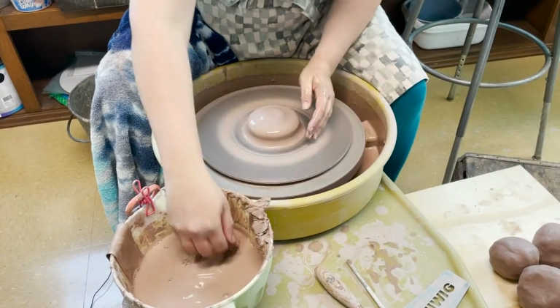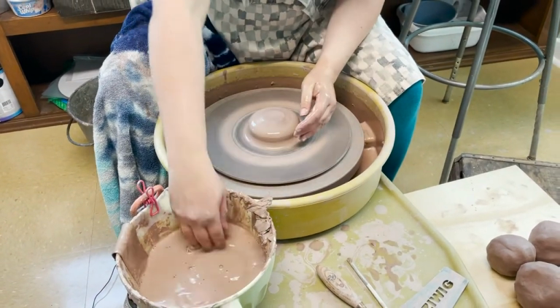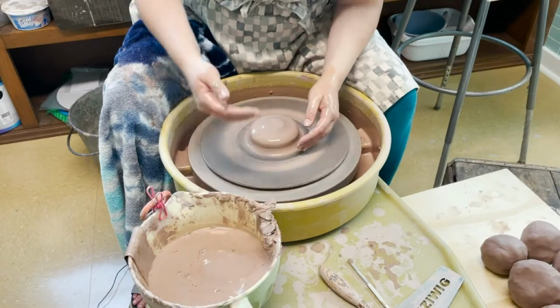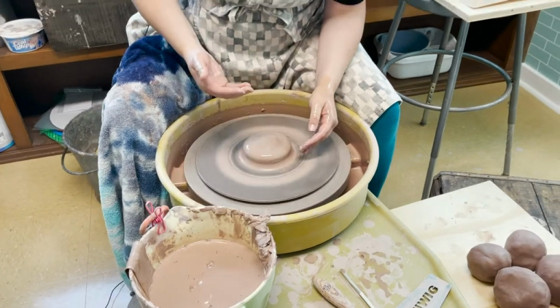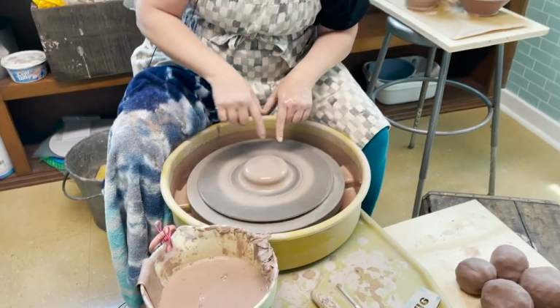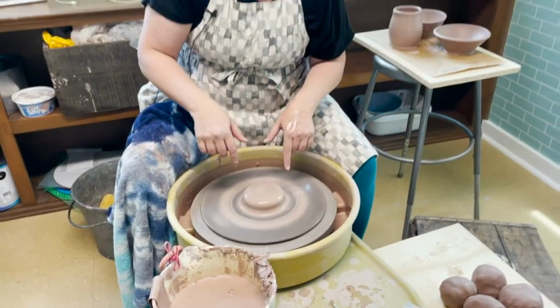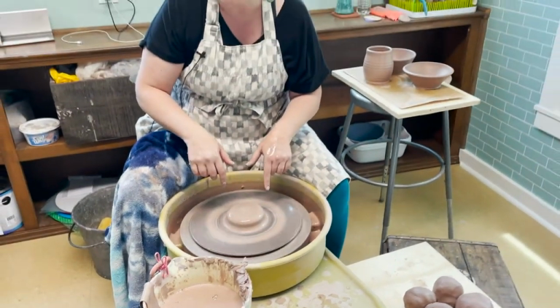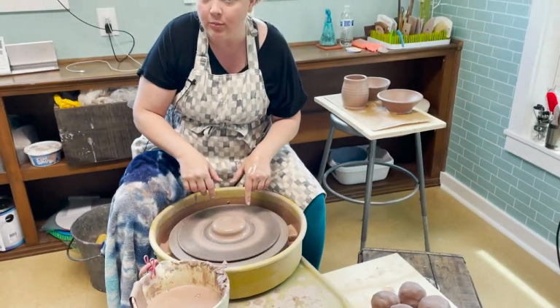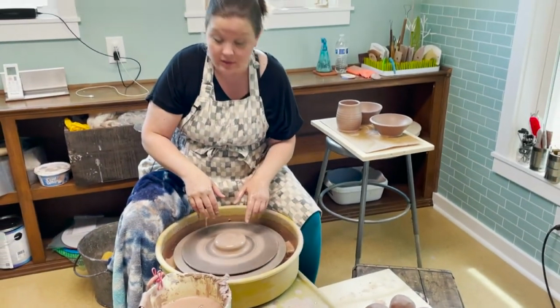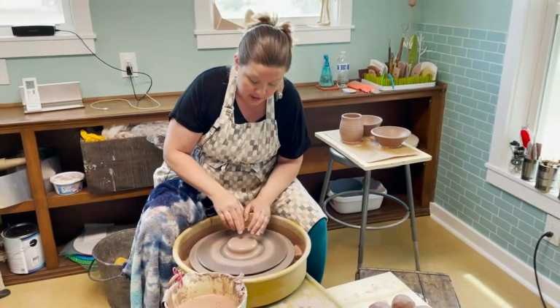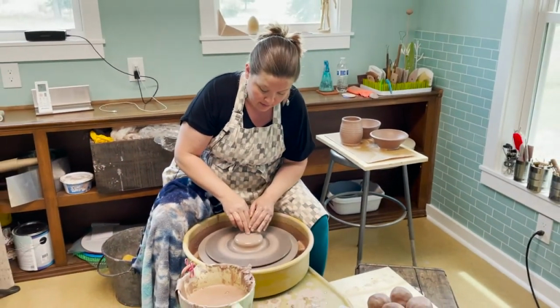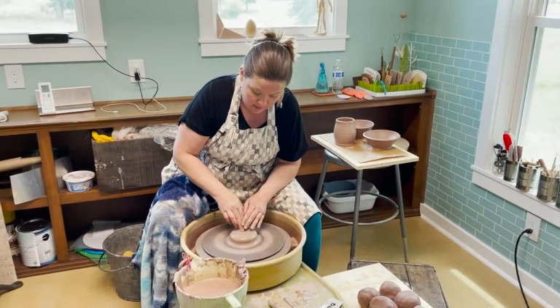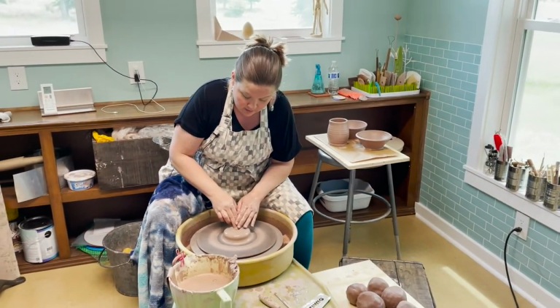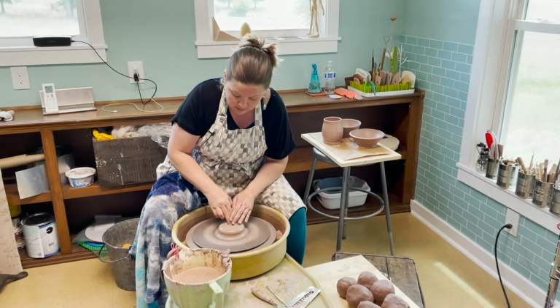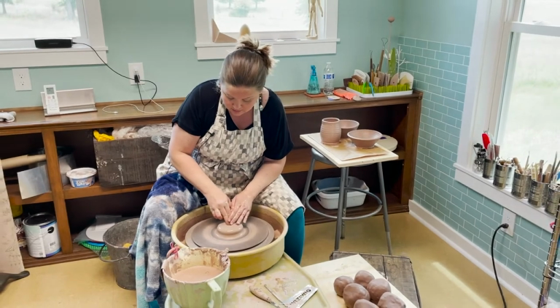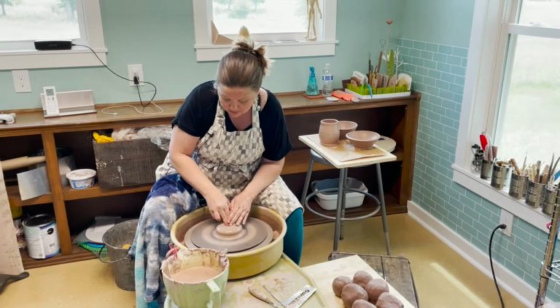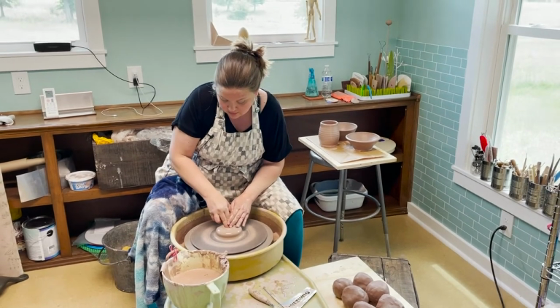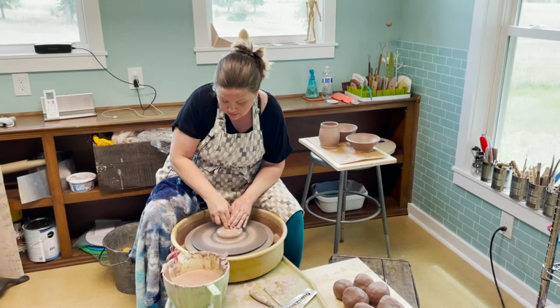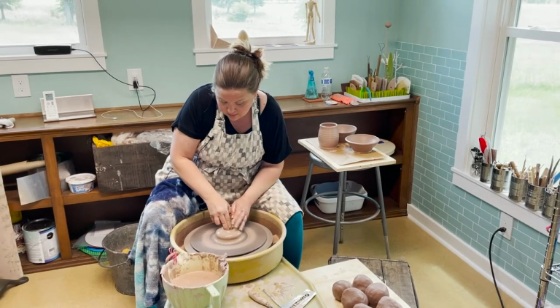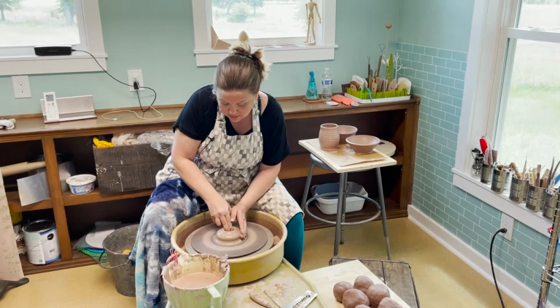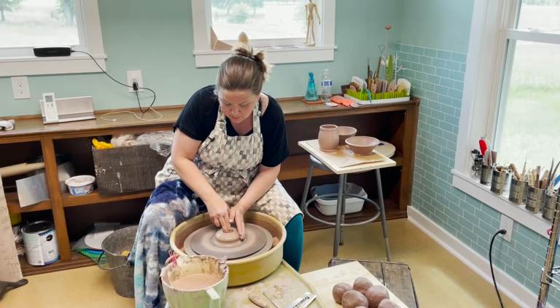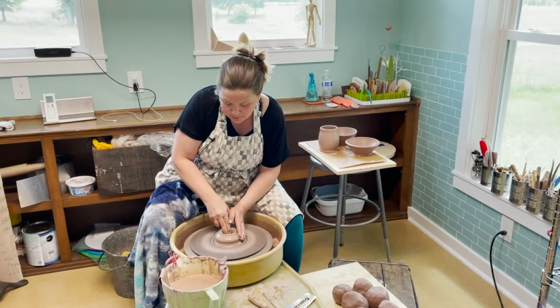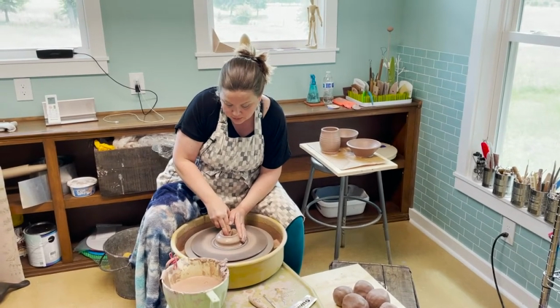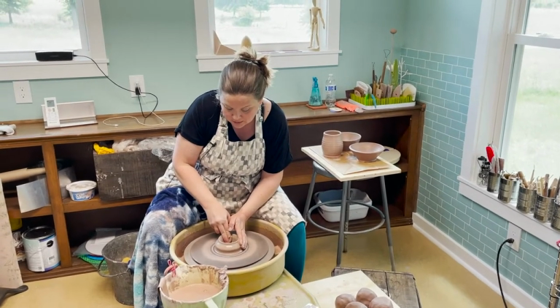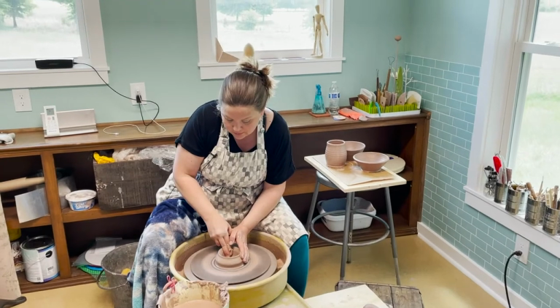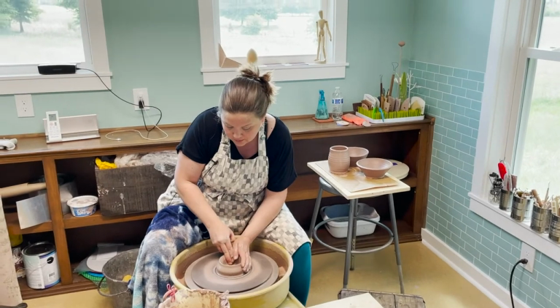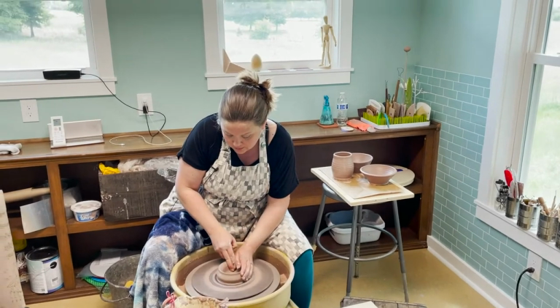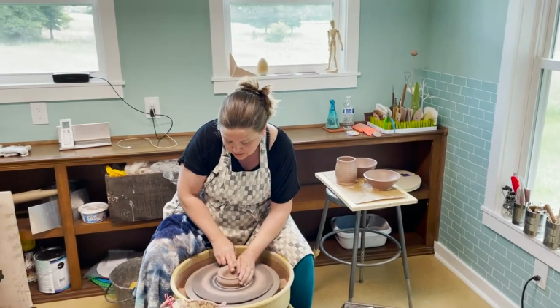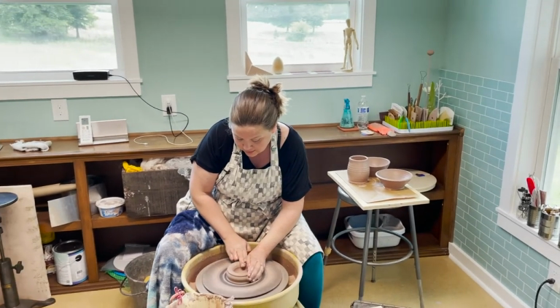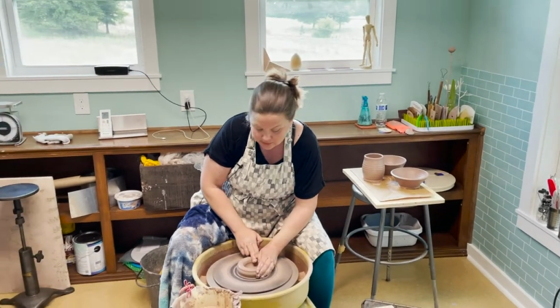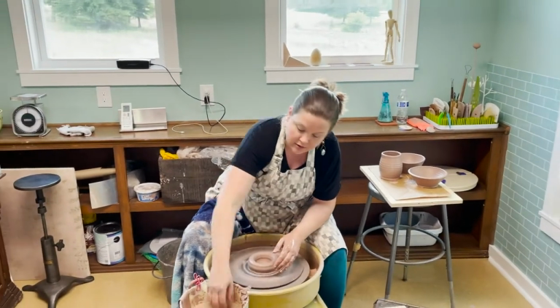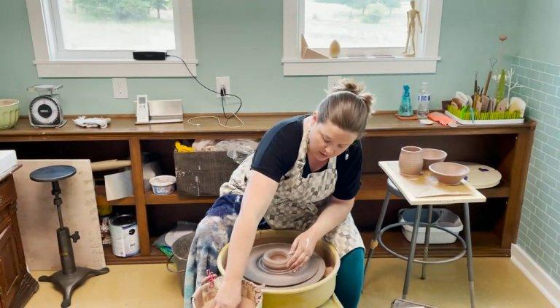The next step is to open up the shape to give it a bottom, and then pull it towards yourself — though I've got an air bubble in there, so it threw me off.